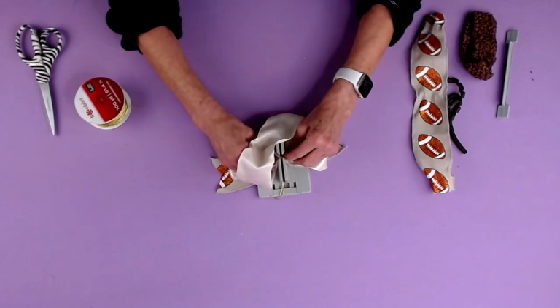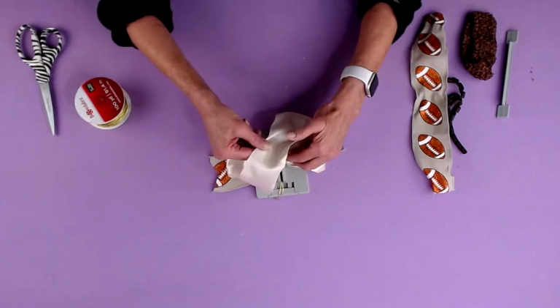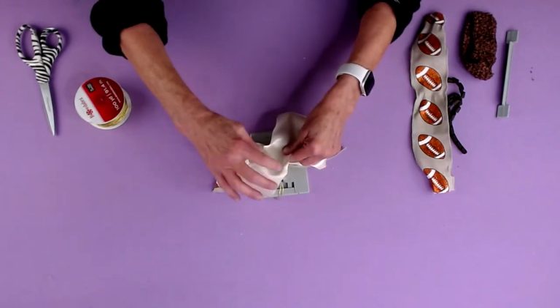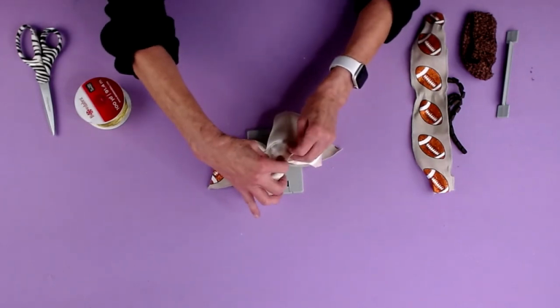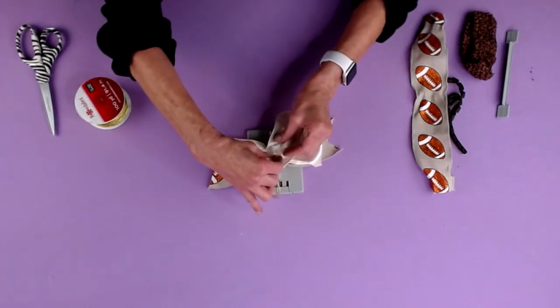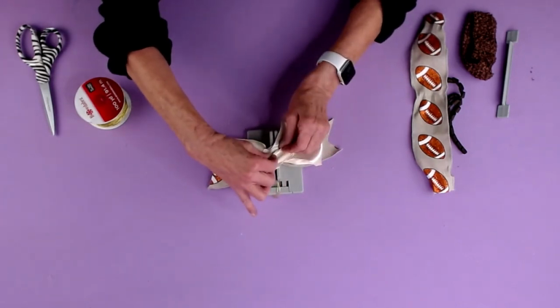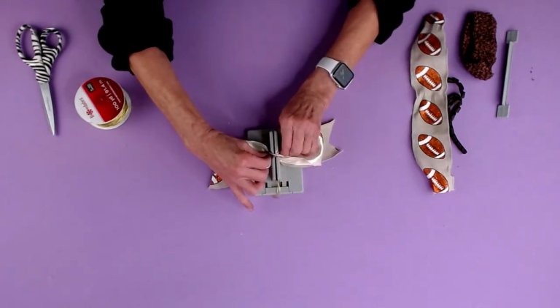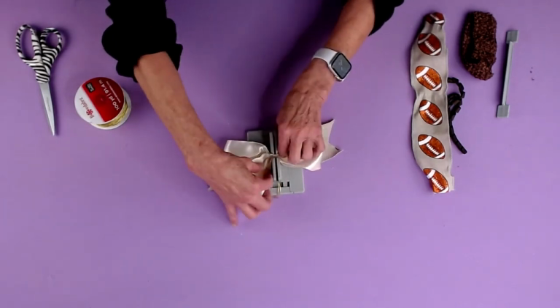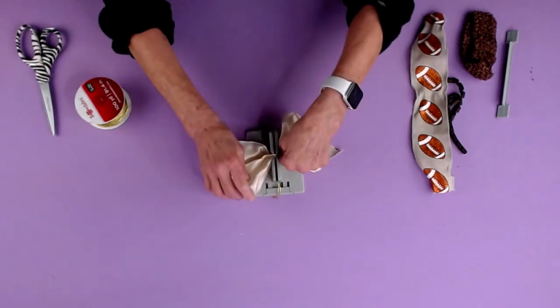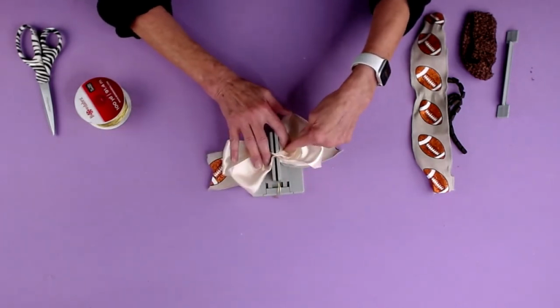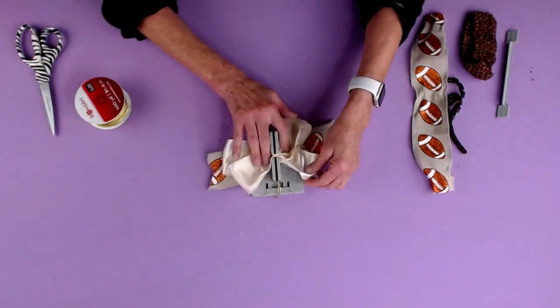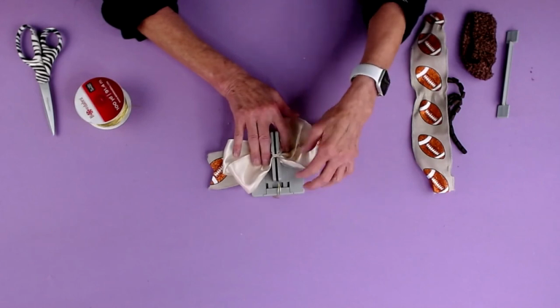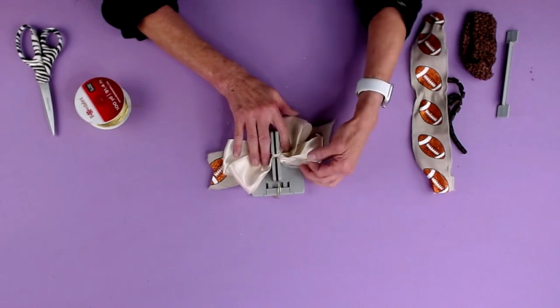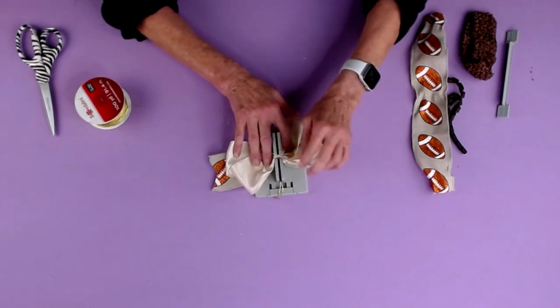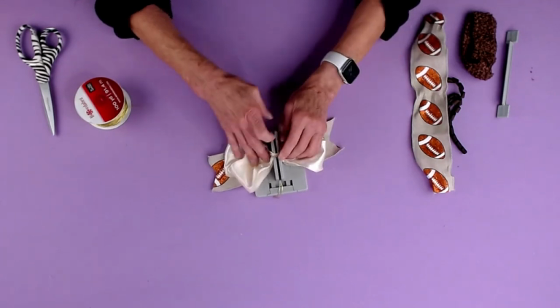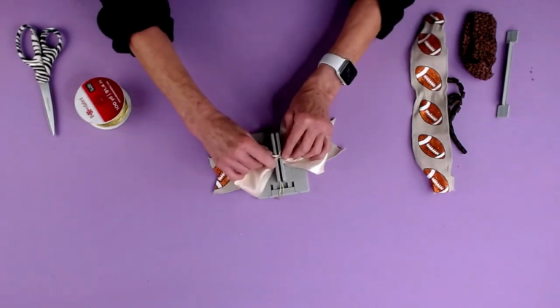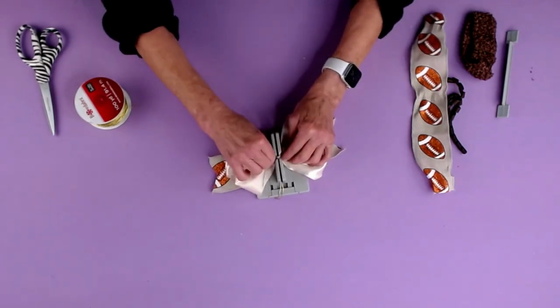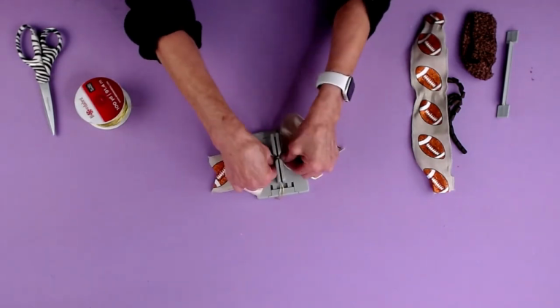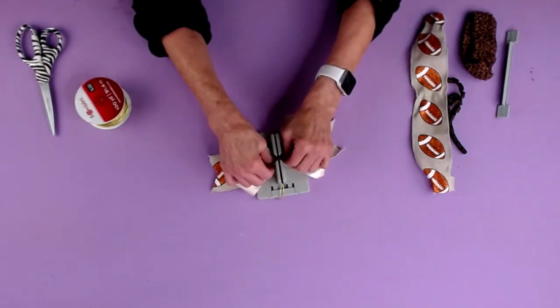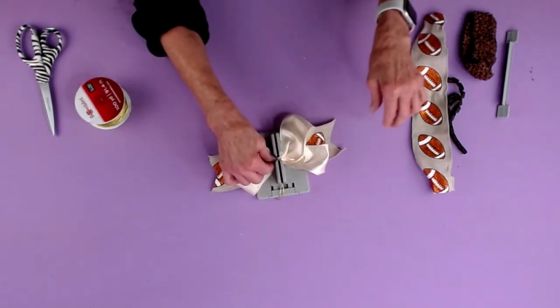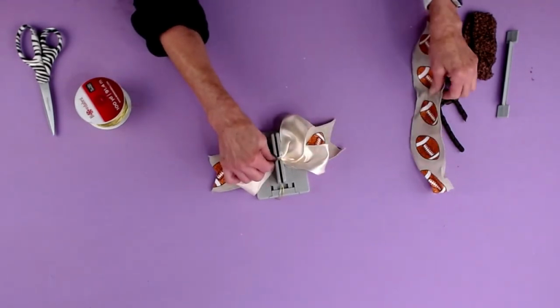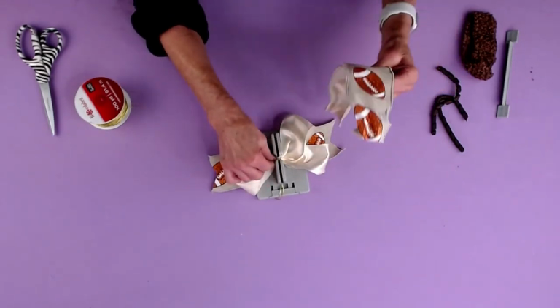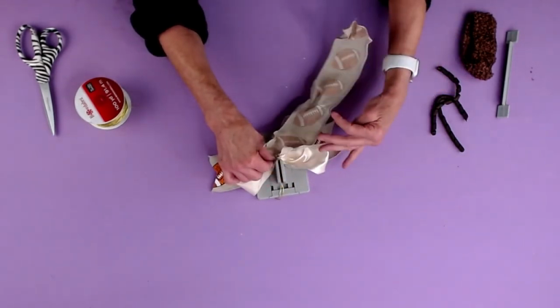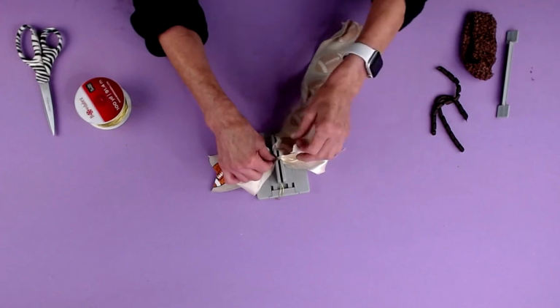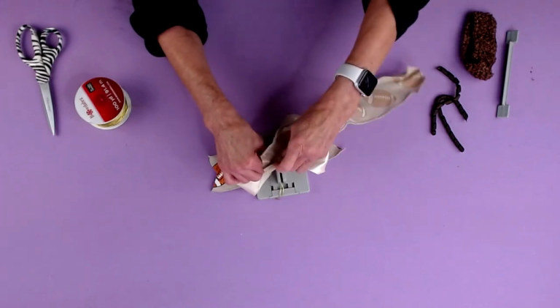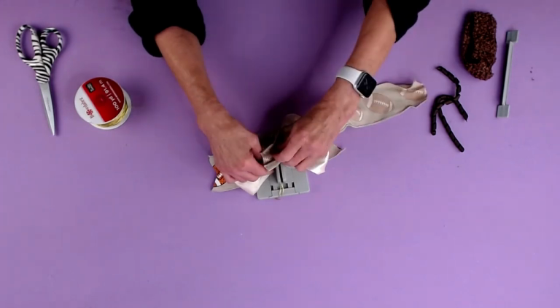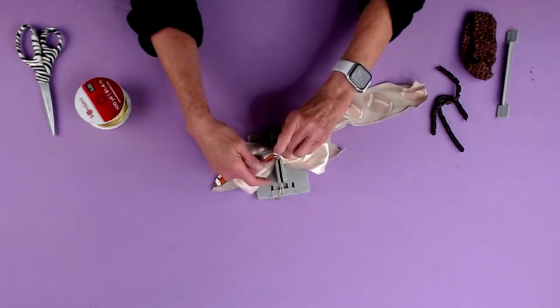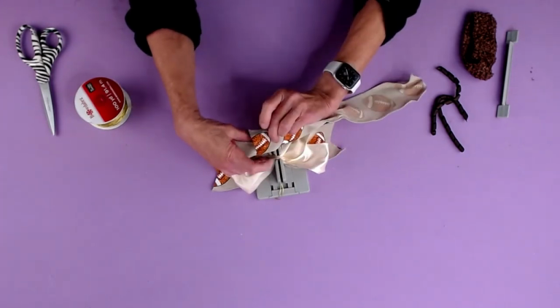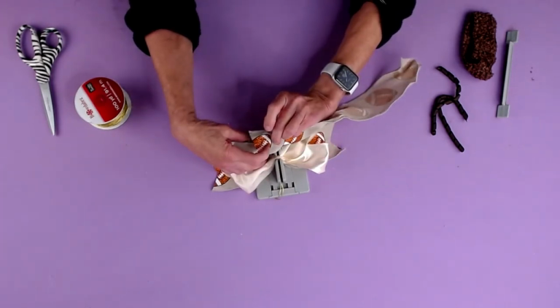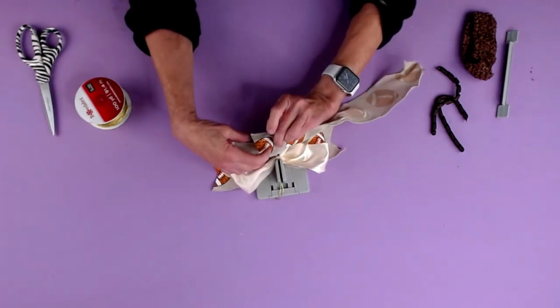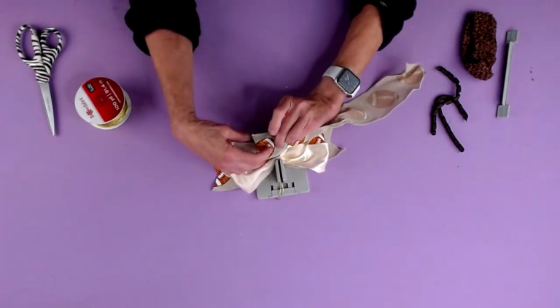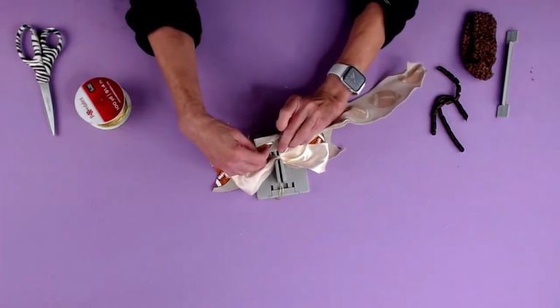So we're just gonna take this and scrunch that in, then take the top one and scrunch it down. Just make sure my loops are all the same — and it looks like they are. And if you have the Bowdabra hair bow tool and ruler, that will help you to totally measure.